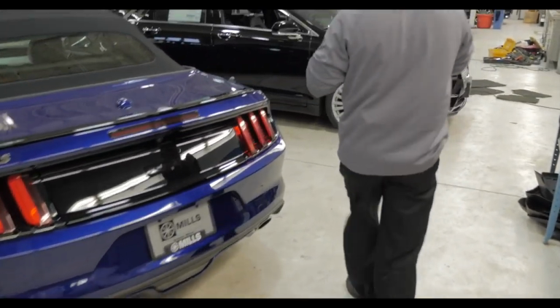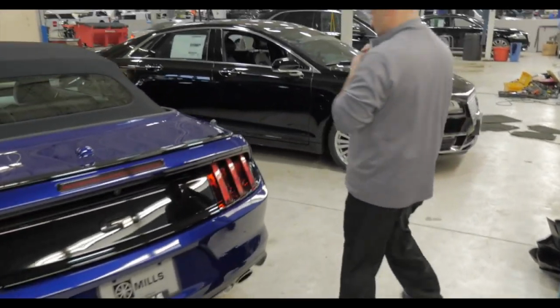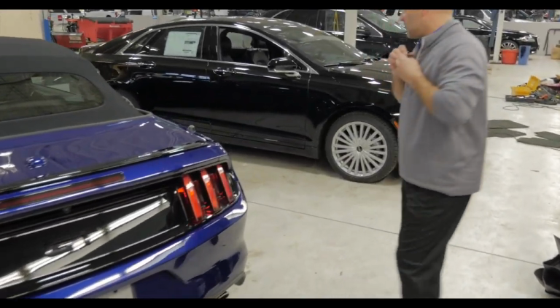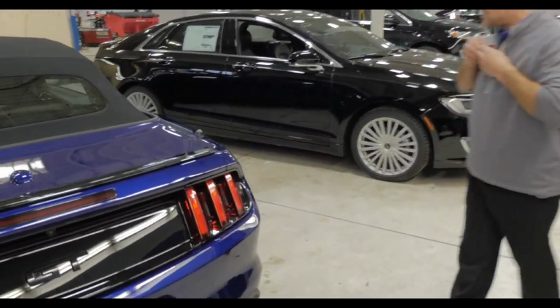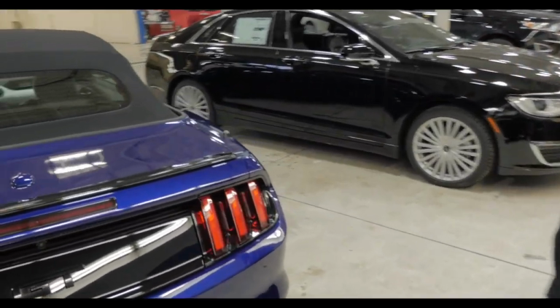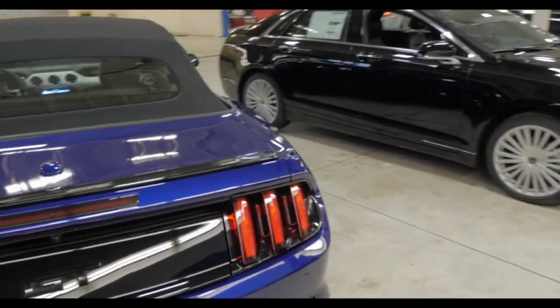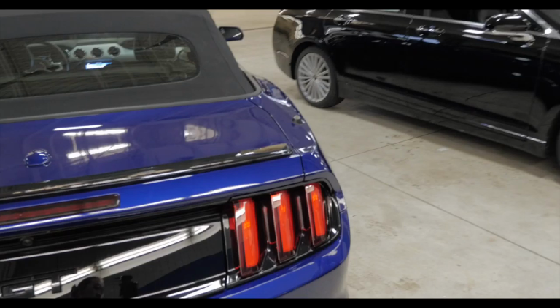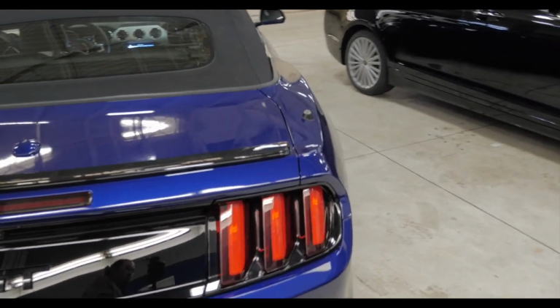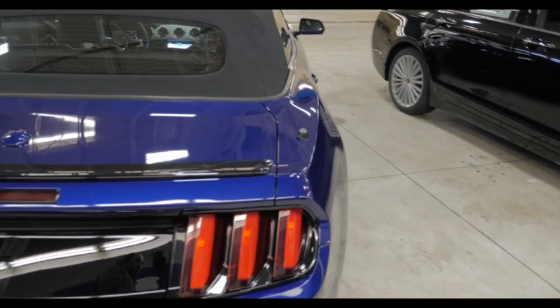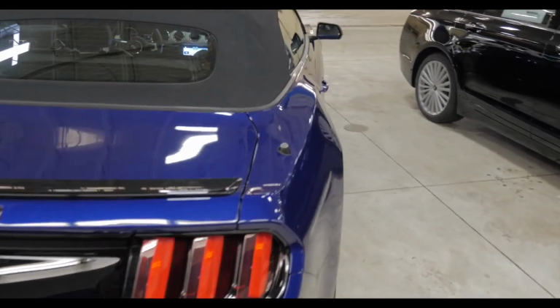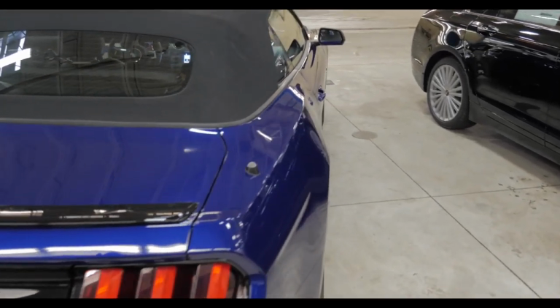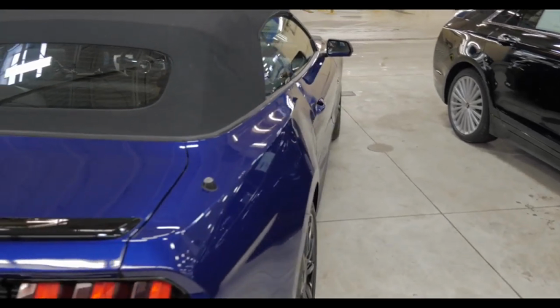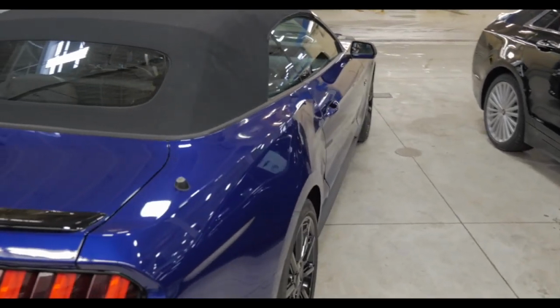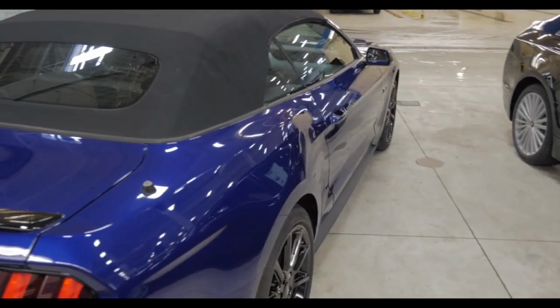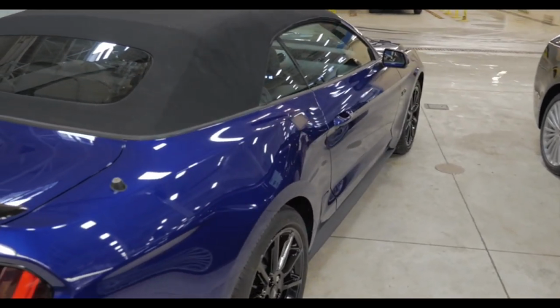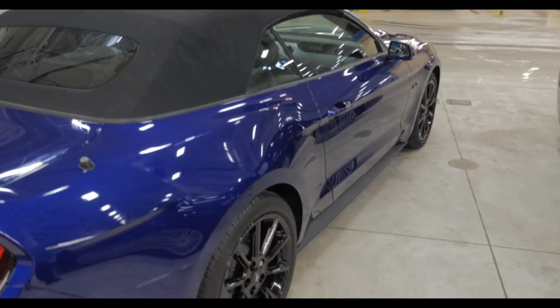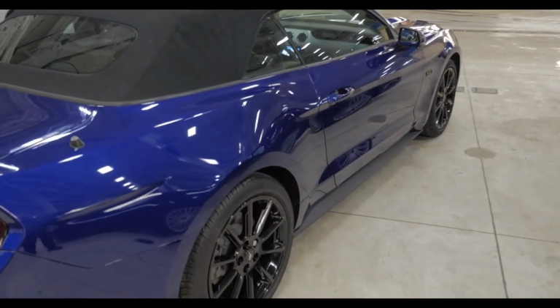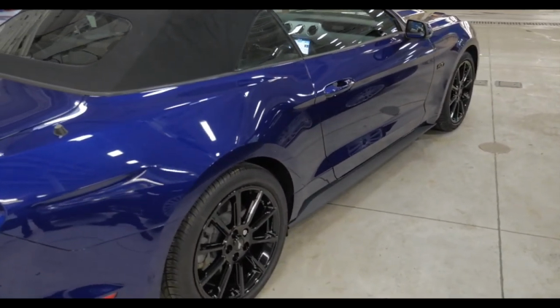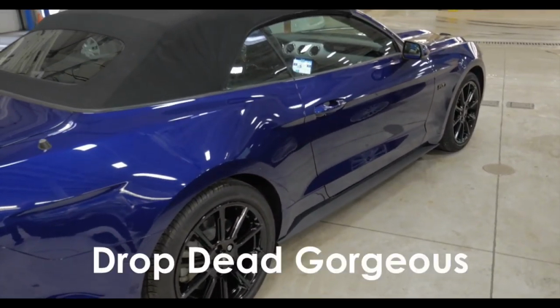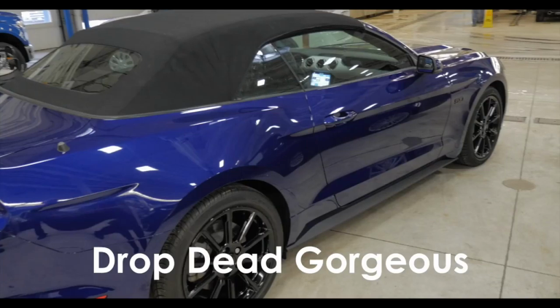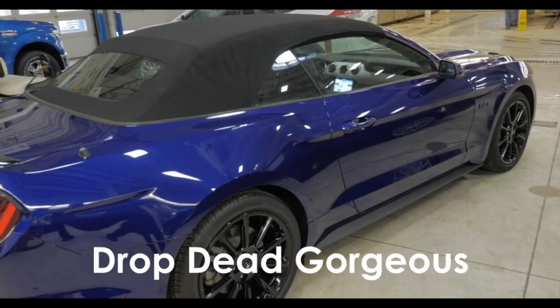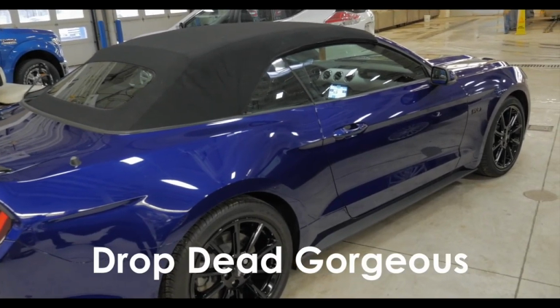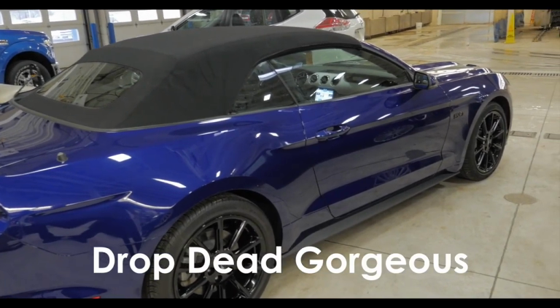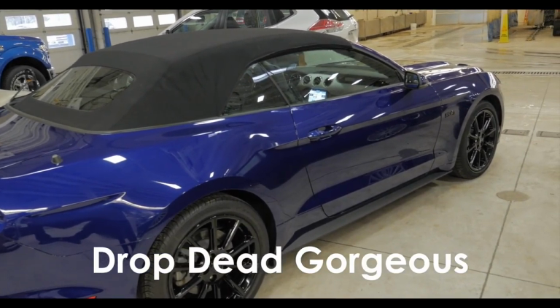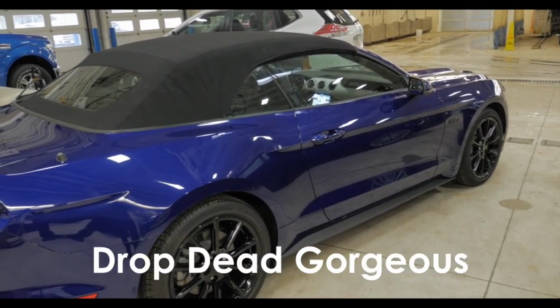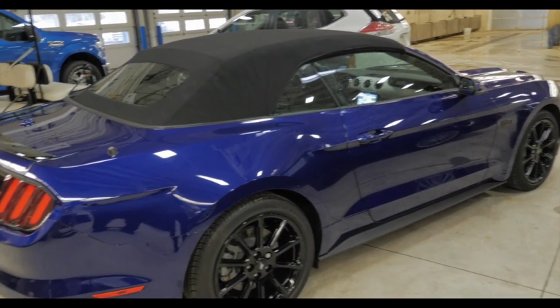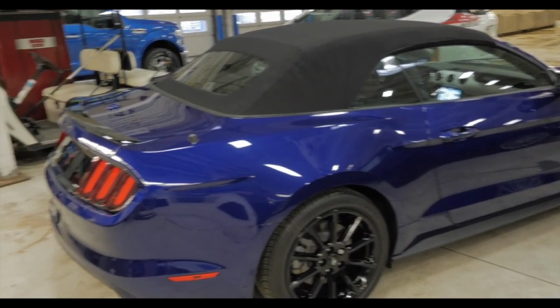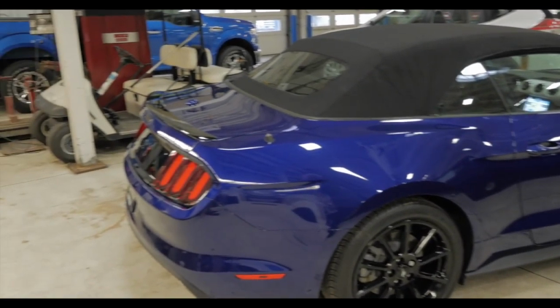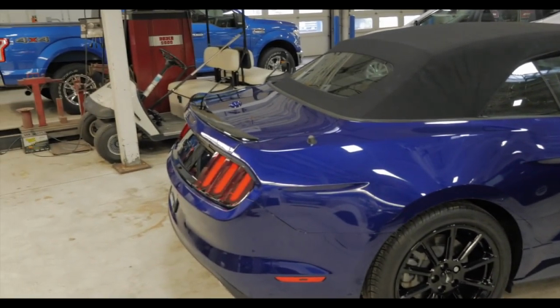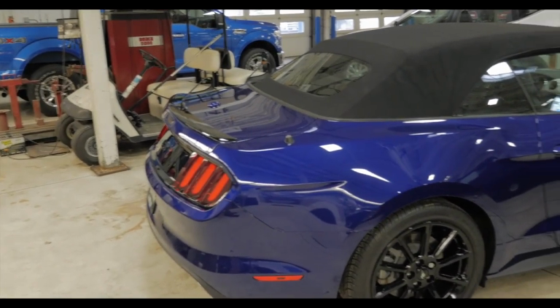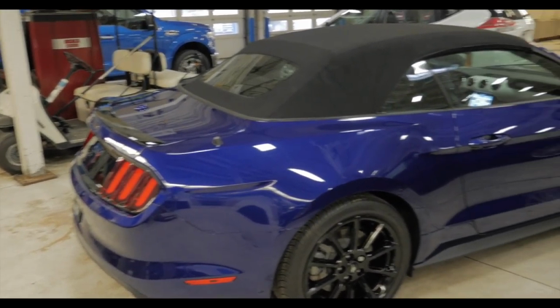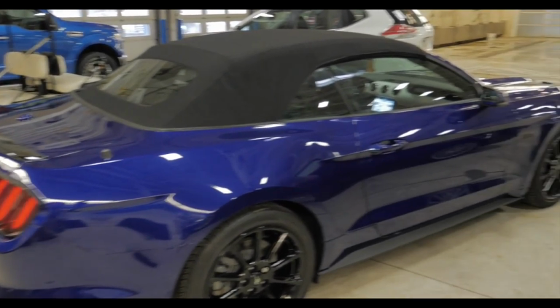Sorry about that, hopefully you guys can all hear me still — kind of messing with the mic here. So again, take a look at that — these new Mustangs, this car is absolutely drop dead gorgeous from every view, every angle, just absolutely a beautiful car.